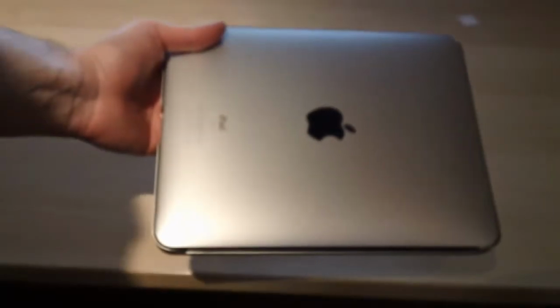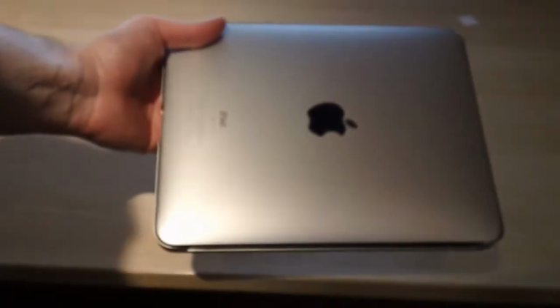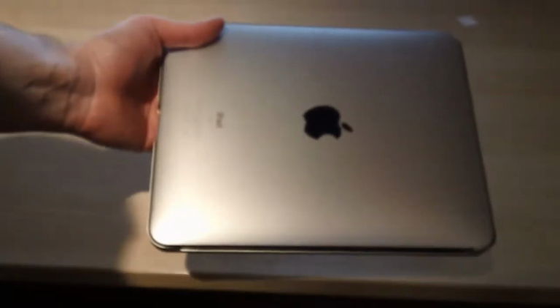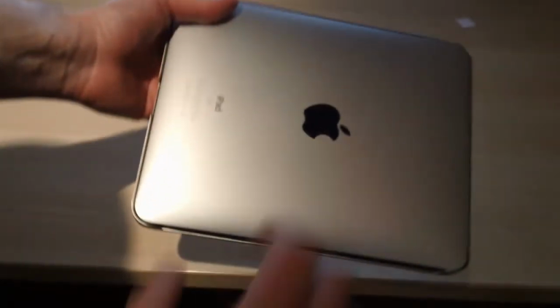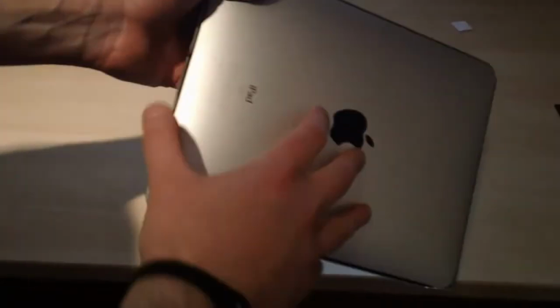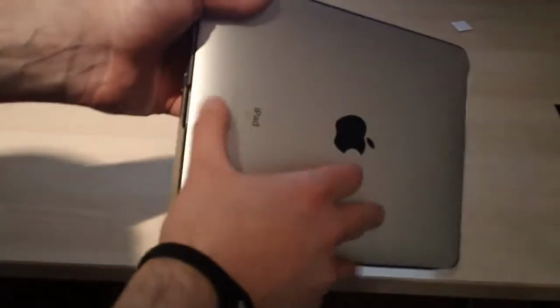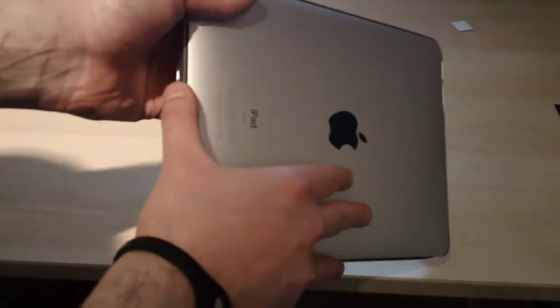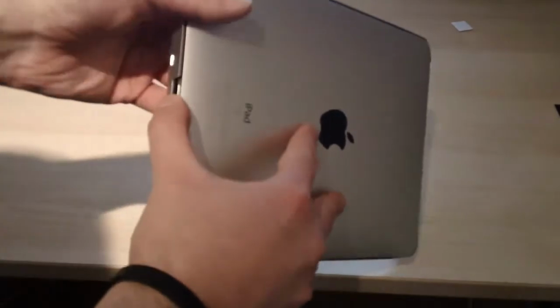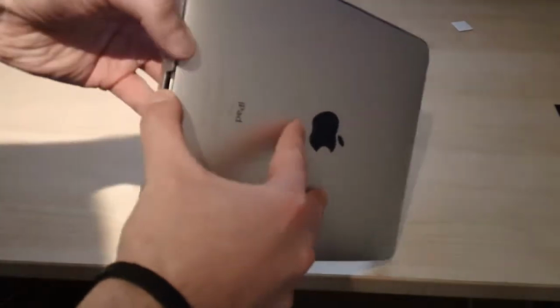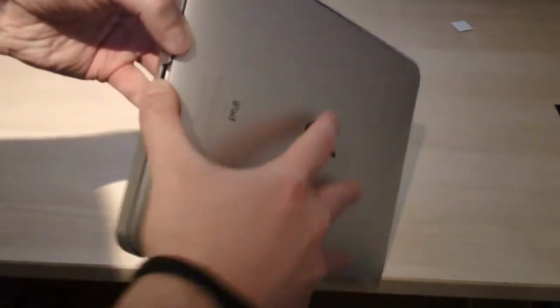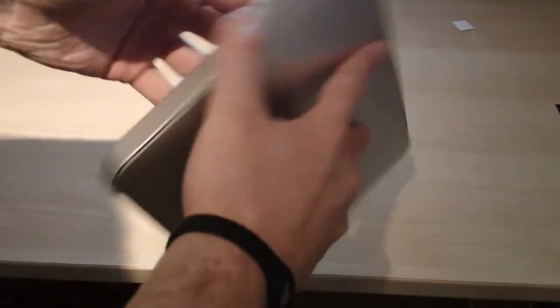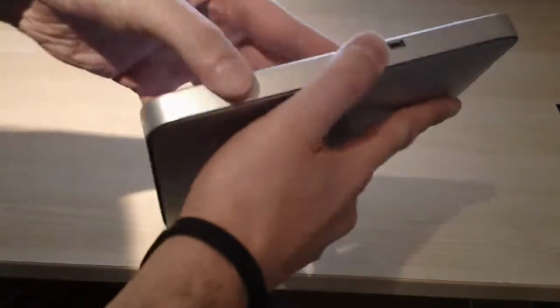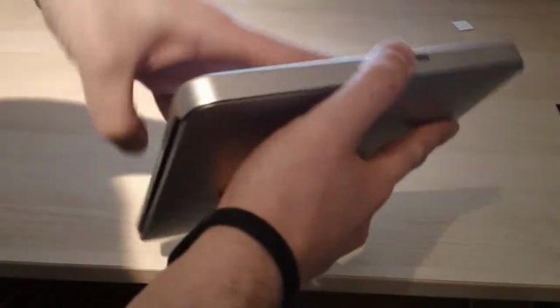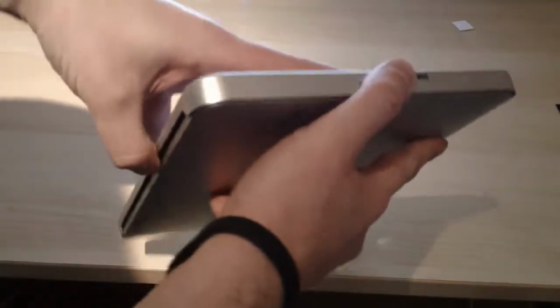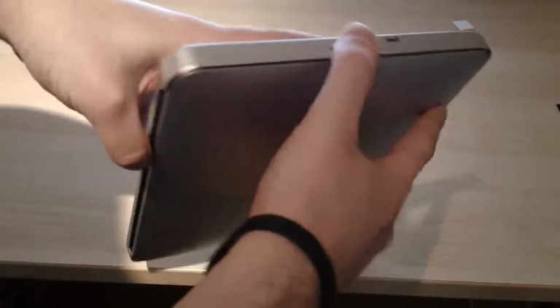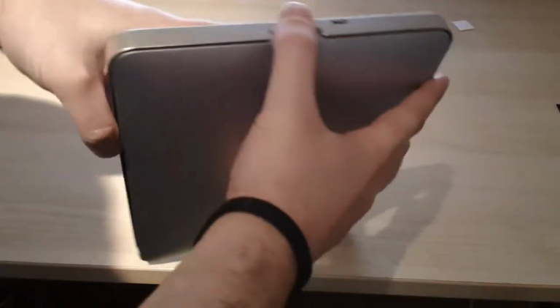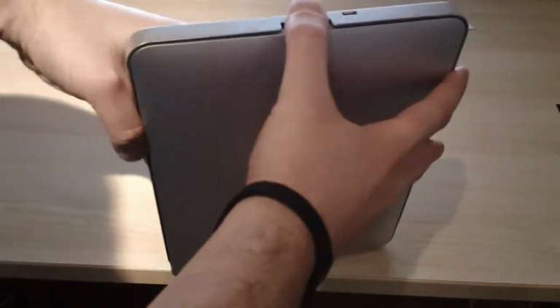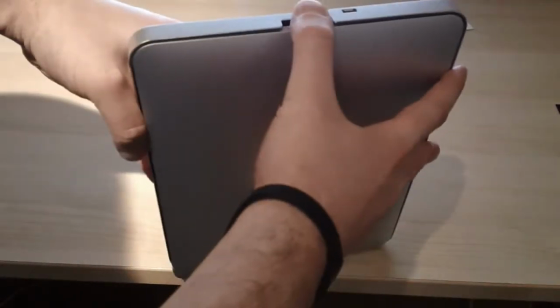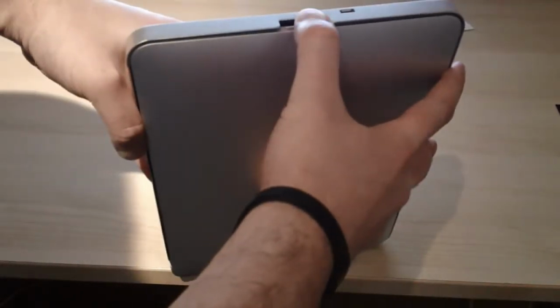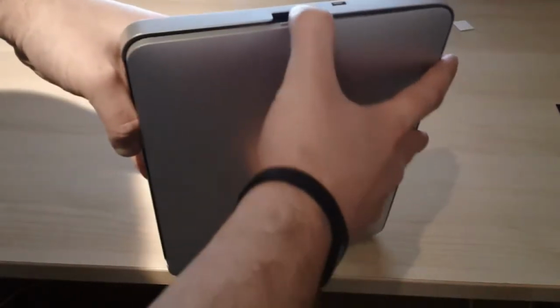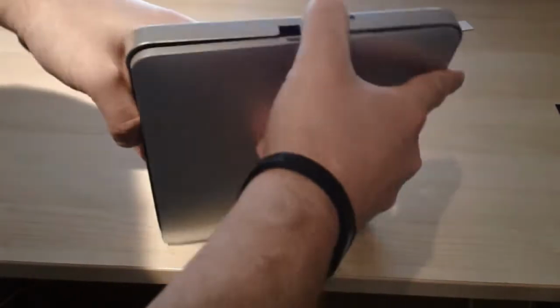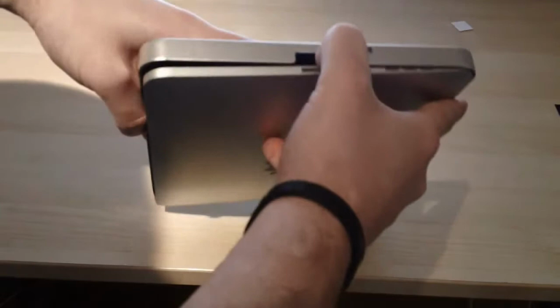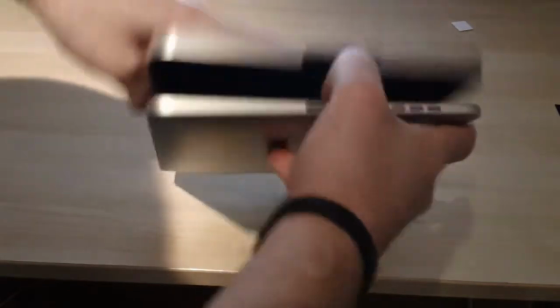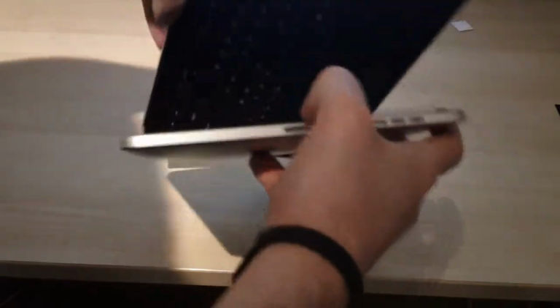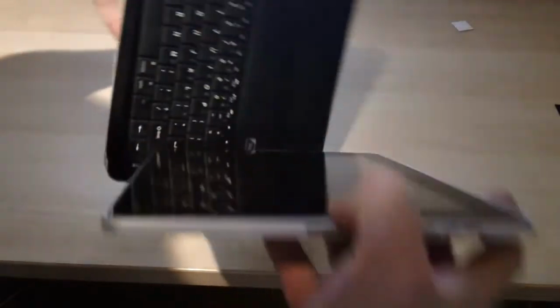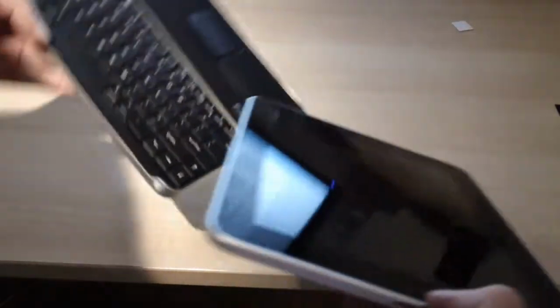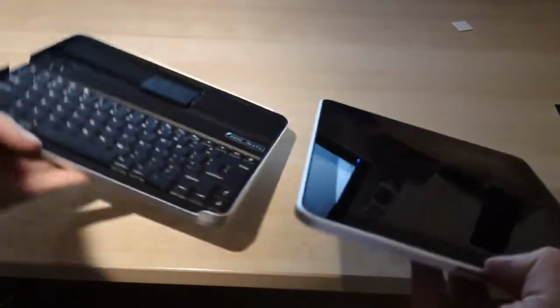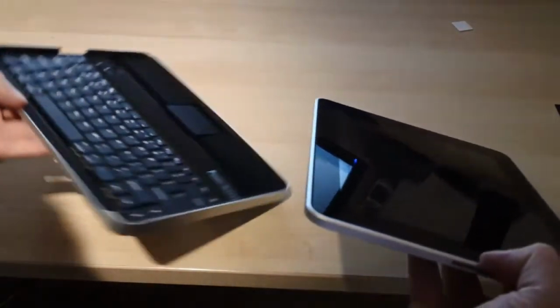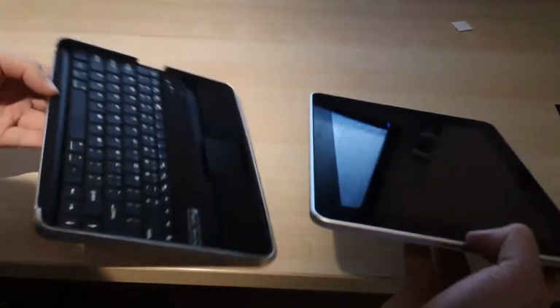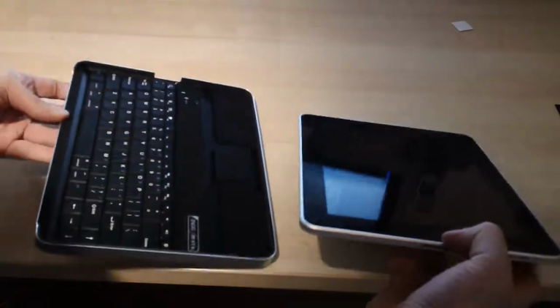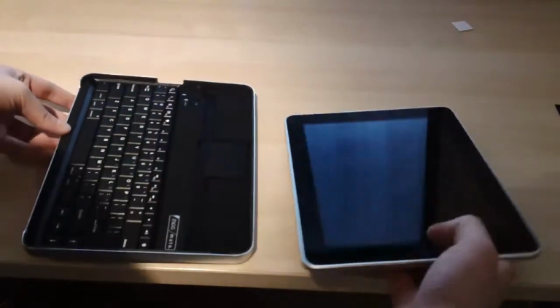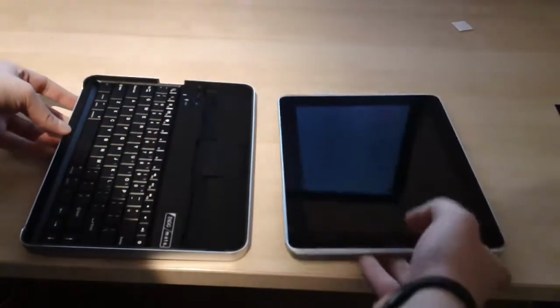Now the next thing, if you want to take the iPad out, you just hold on very tightly and, using your thumbs, you just pull it apart, just like so. And that's it.